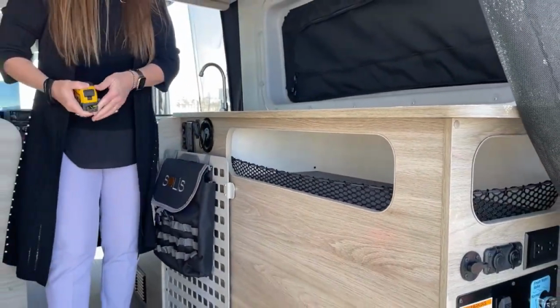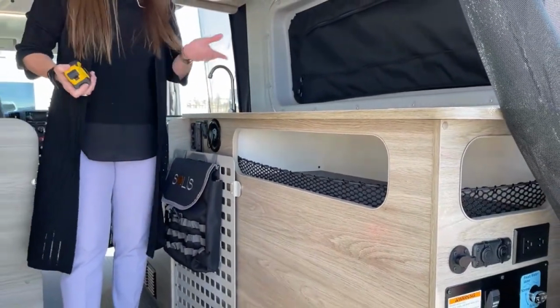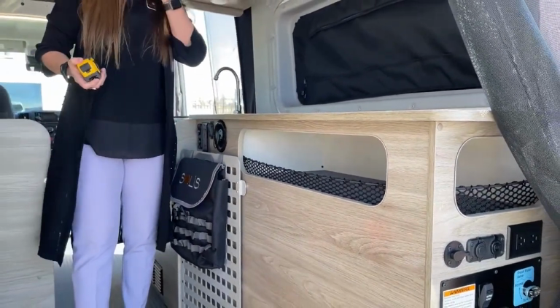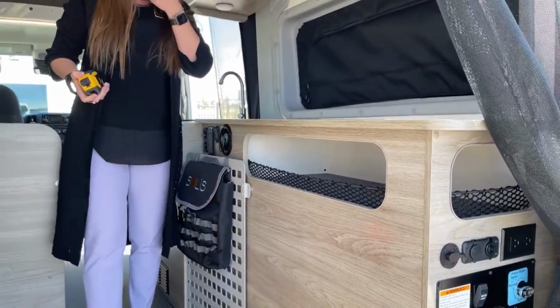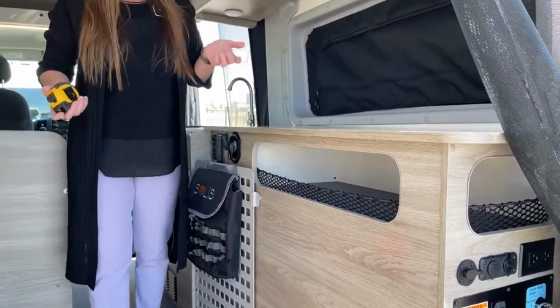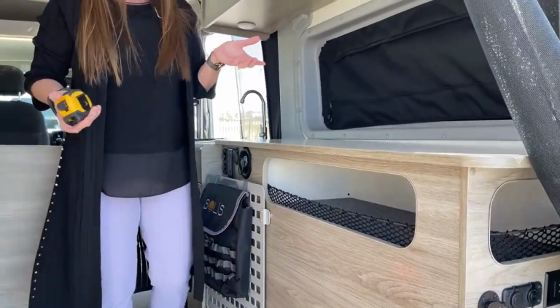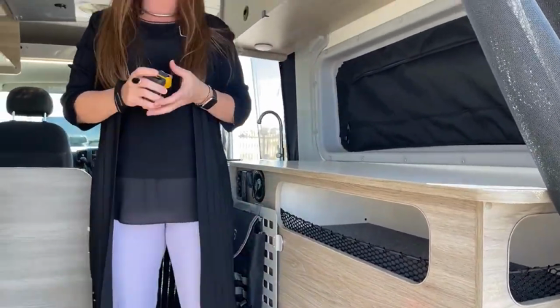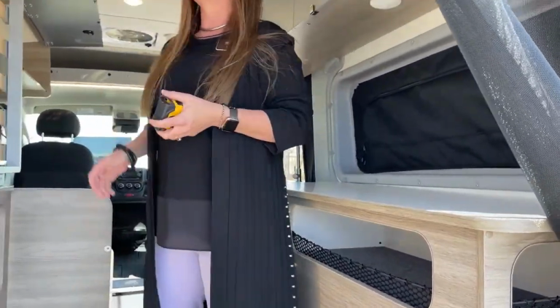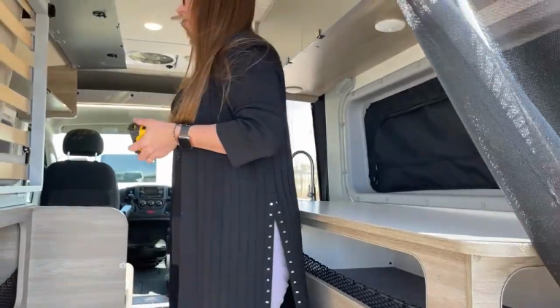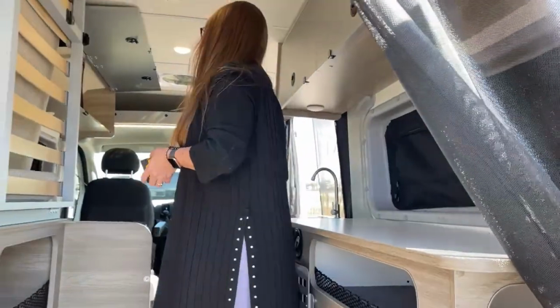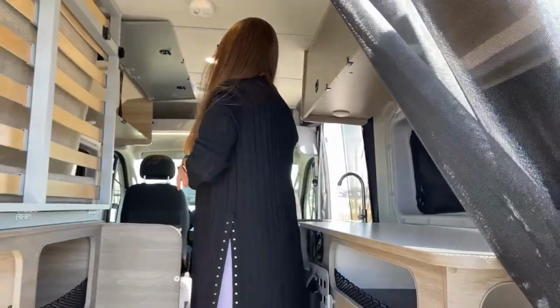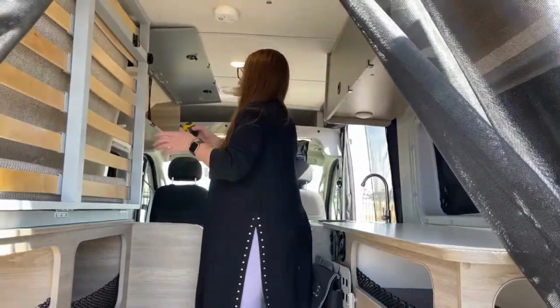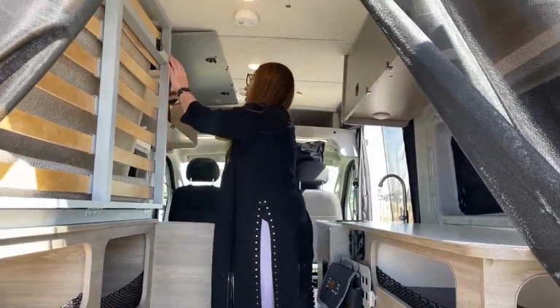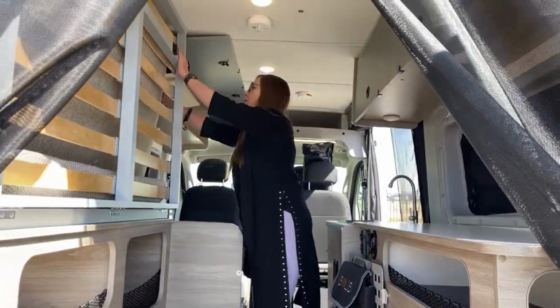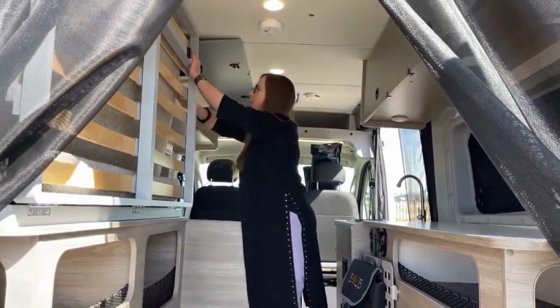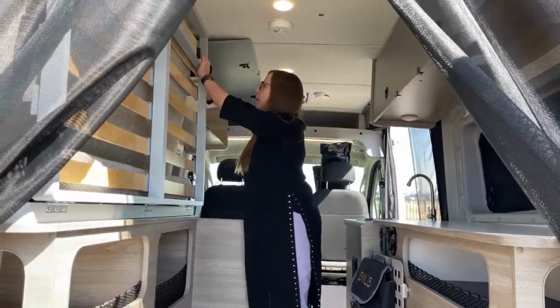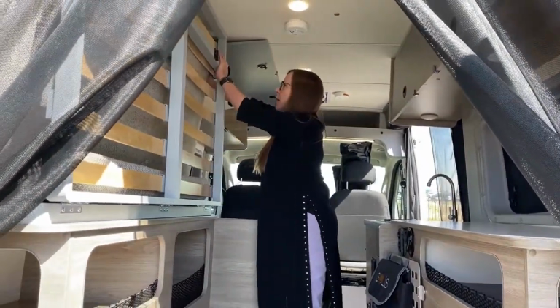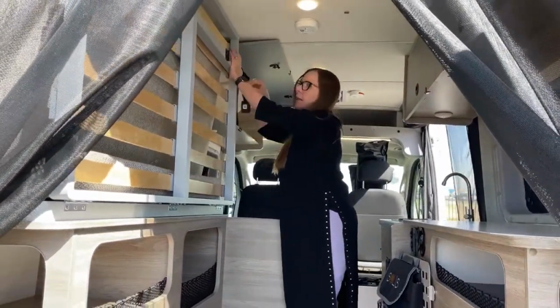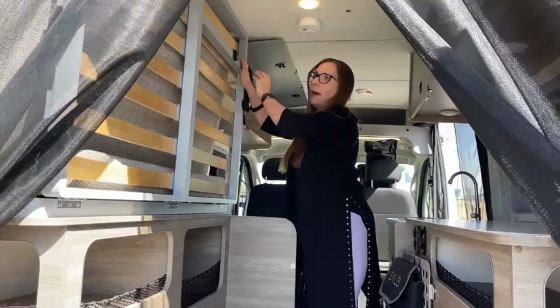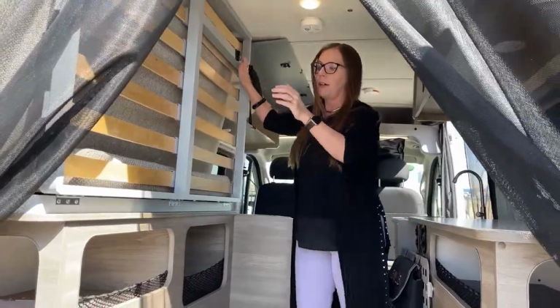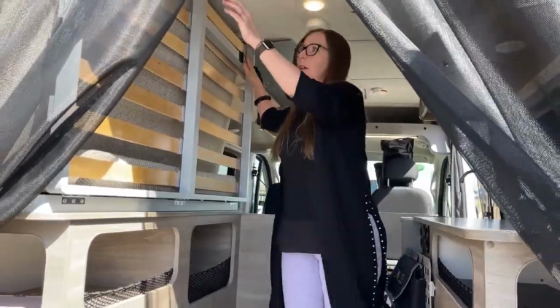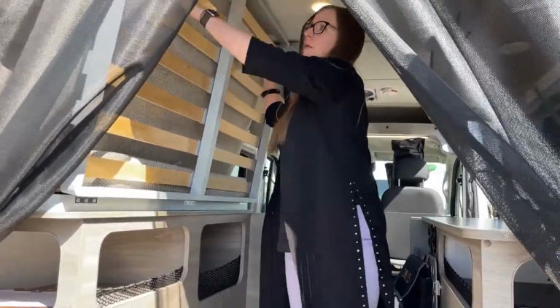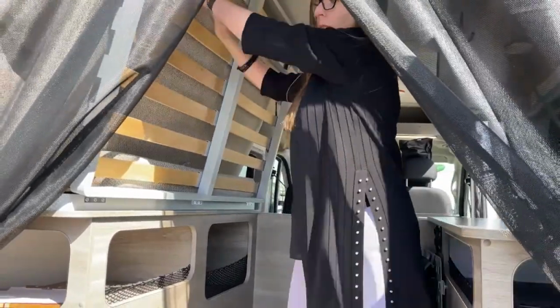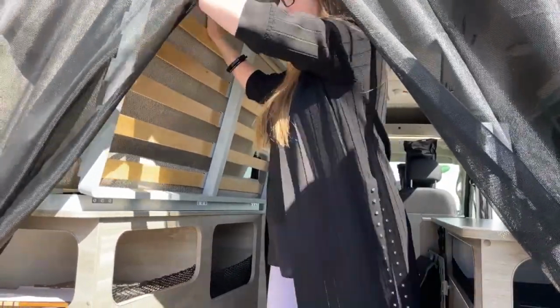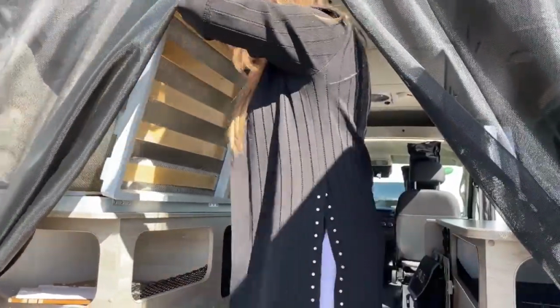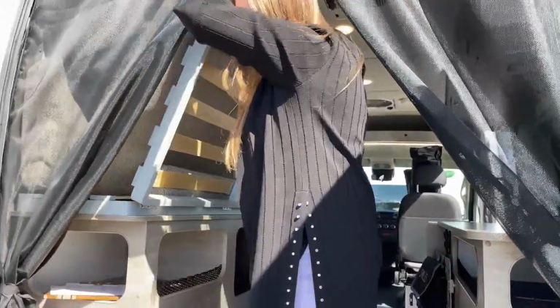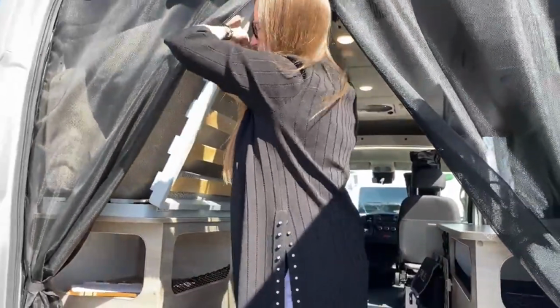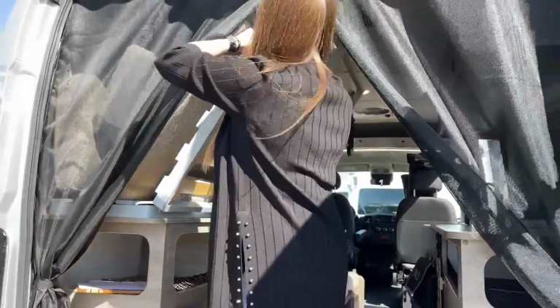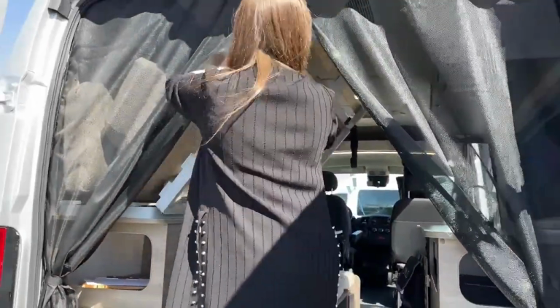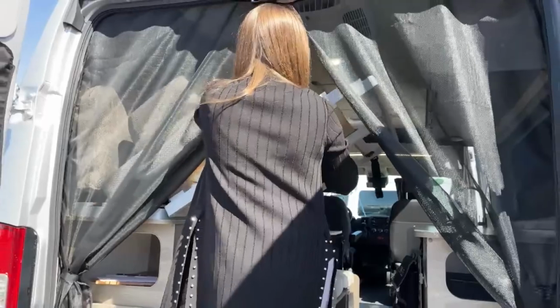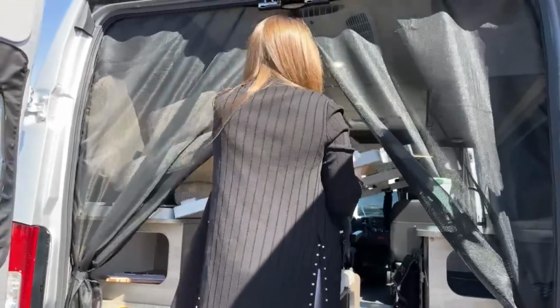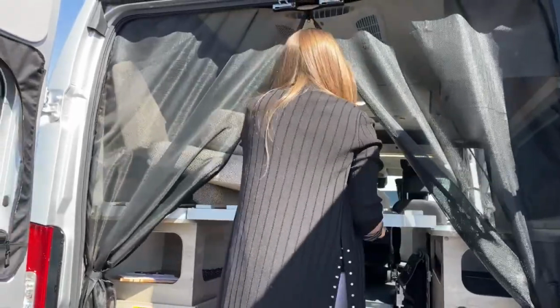The reason I go through all these measurements is because as you're going into this coach and thinking about how it would work for your world and what you can put in here, if you have specific items you're trying to fit, I try to give you a lot of information so you can make a decision.